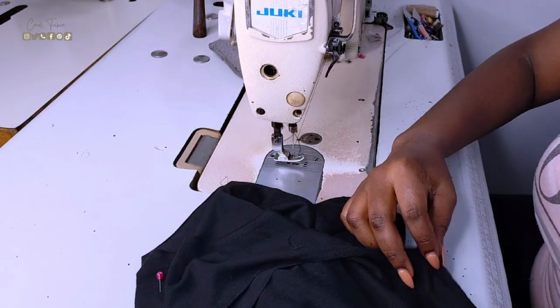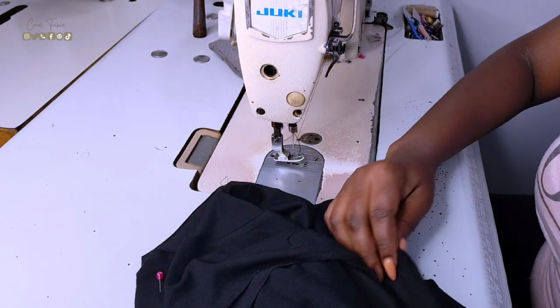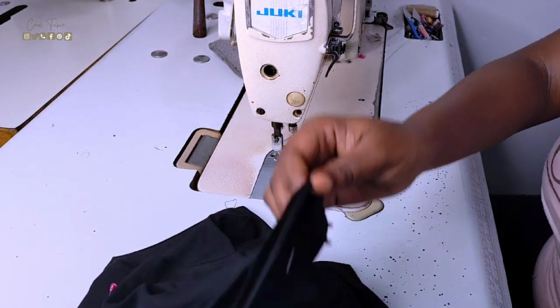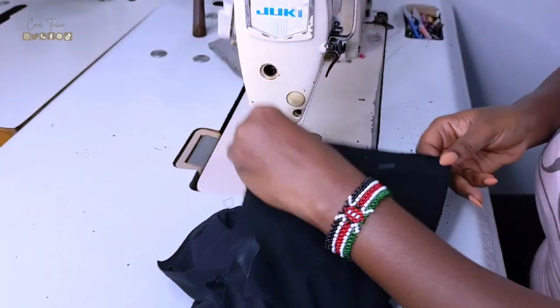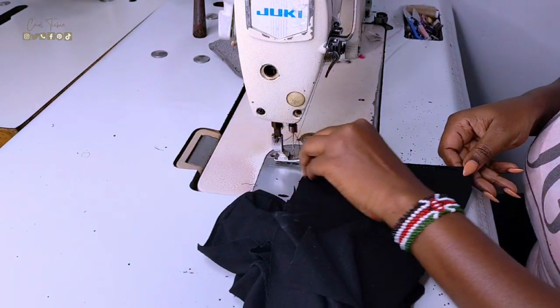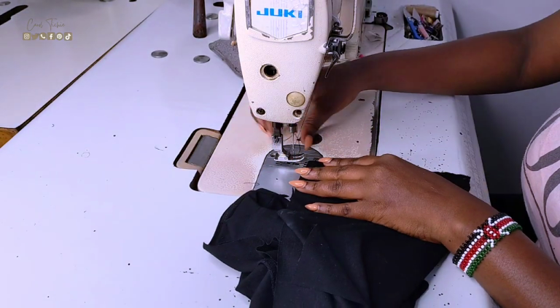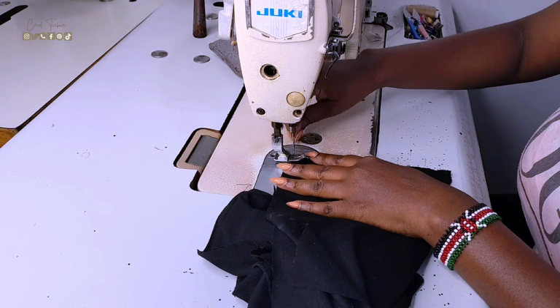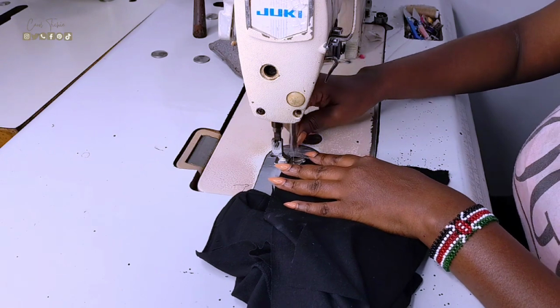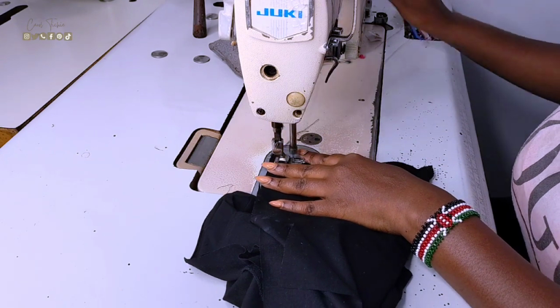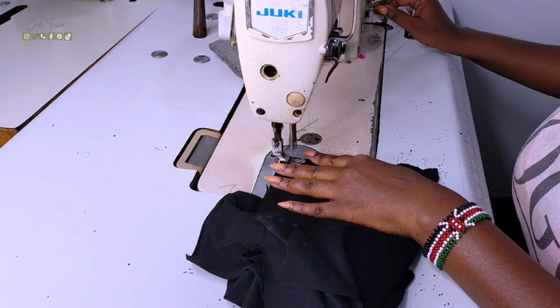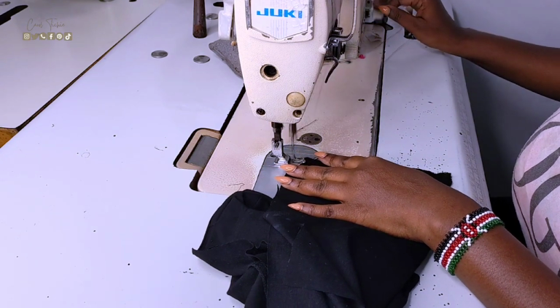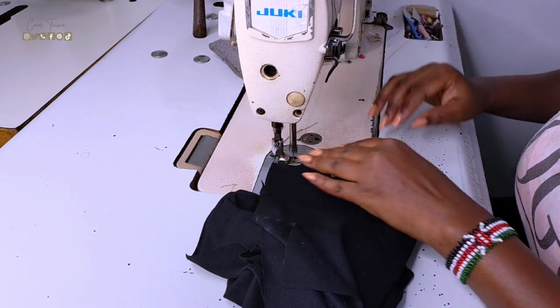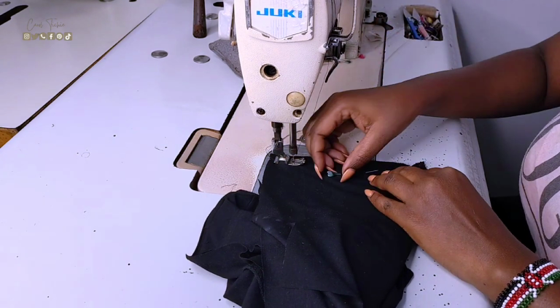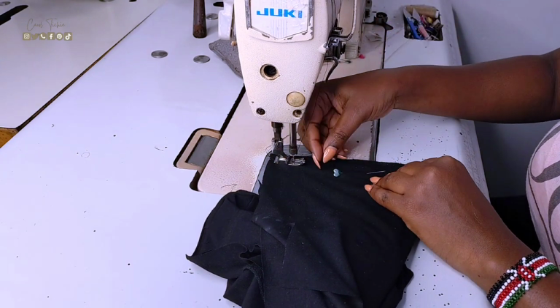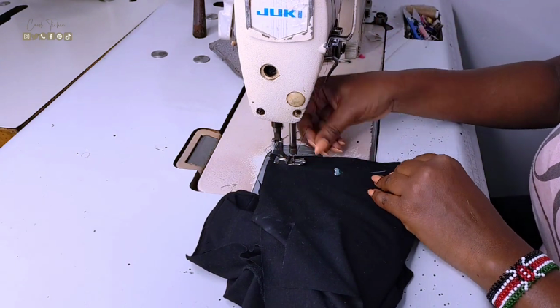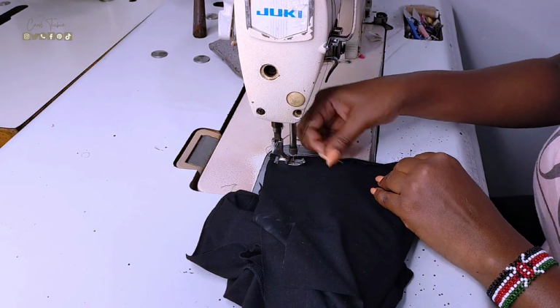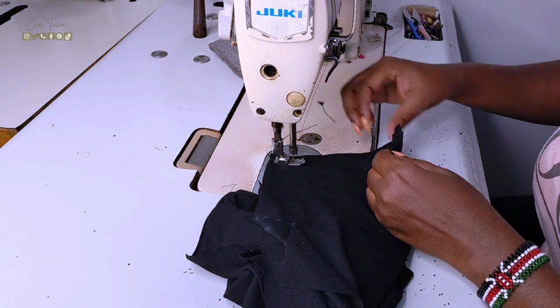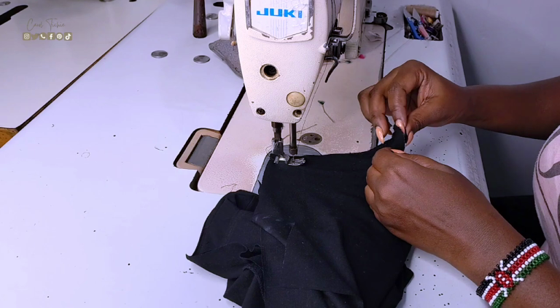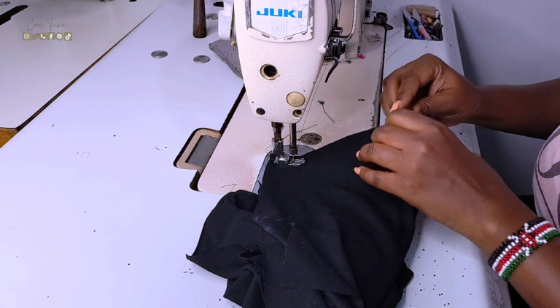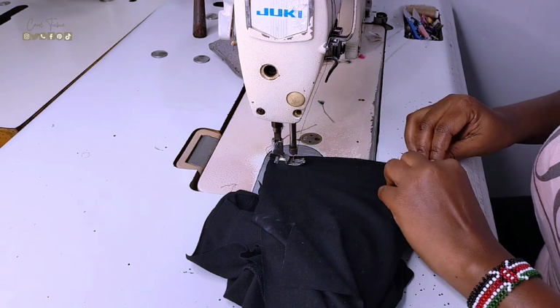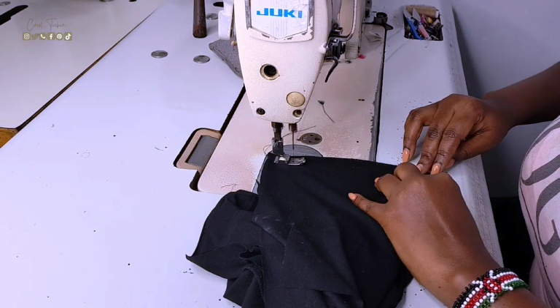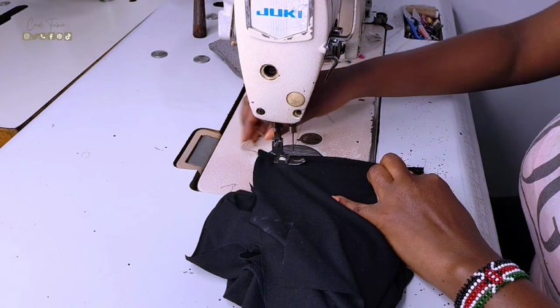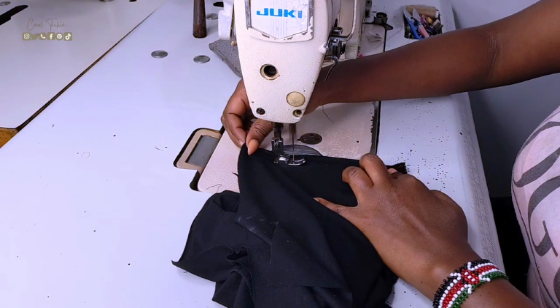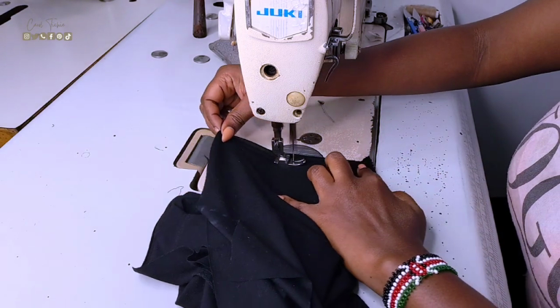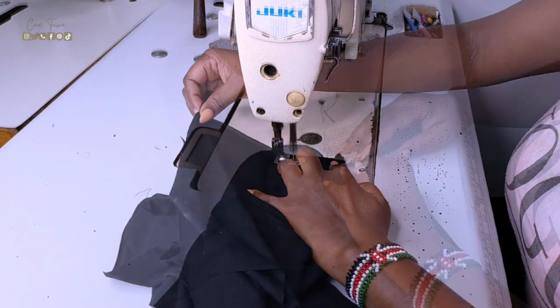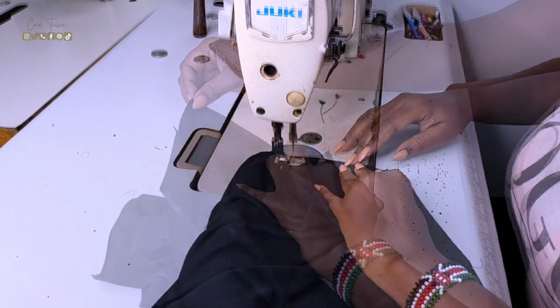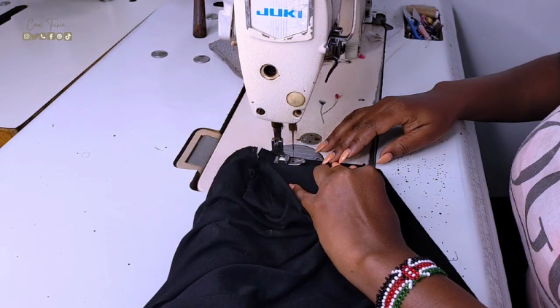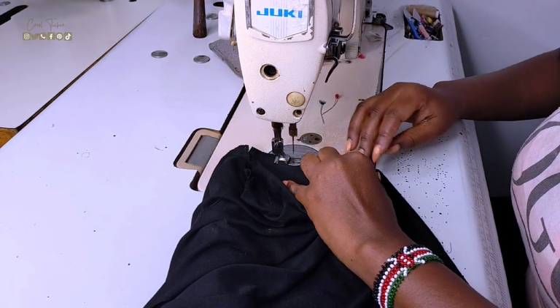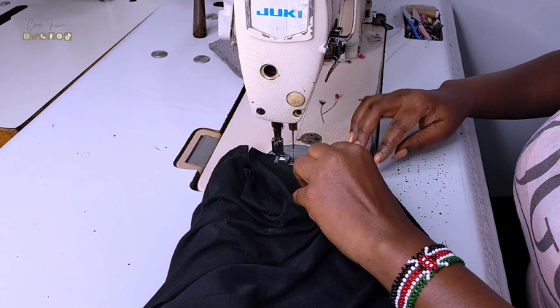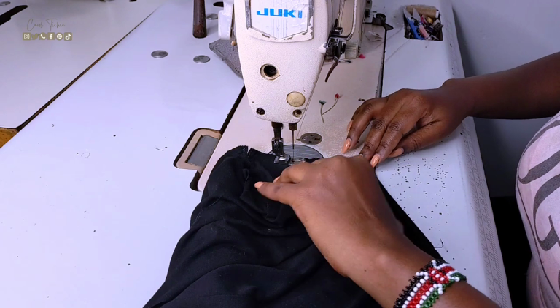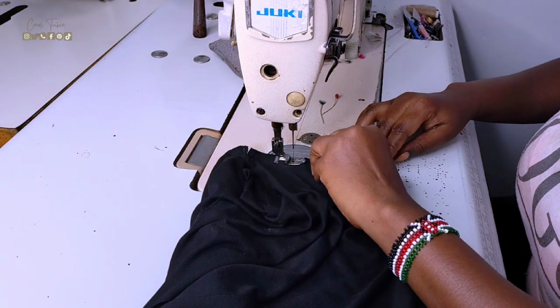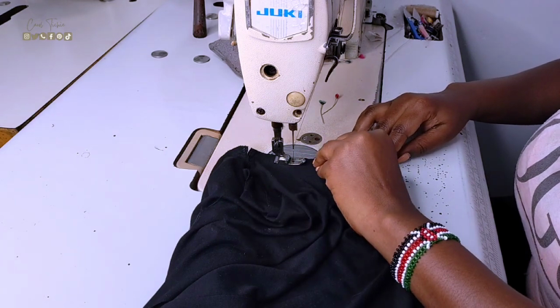Moving on to the sewing process — we'll be attaching the front and back that we had pinned together. I like starting off from one side, moving on to the shoulder, then the next shoulder, then the other side. That makes it so efficient for me.